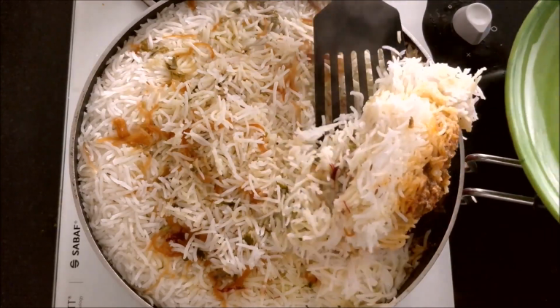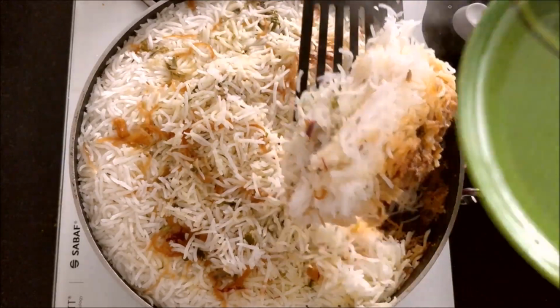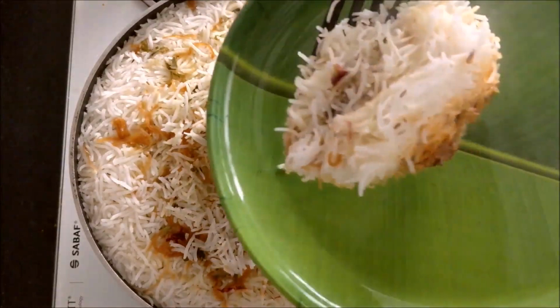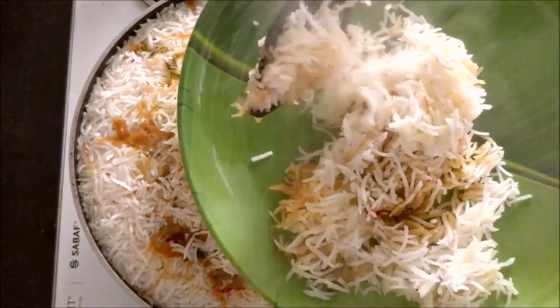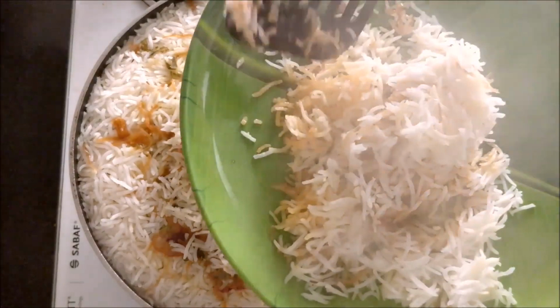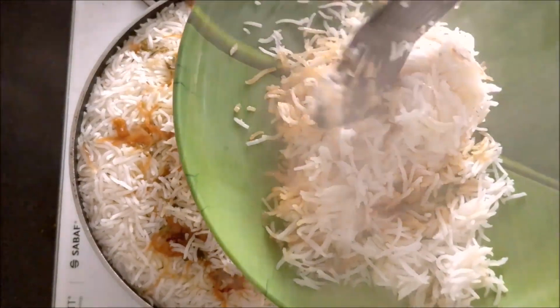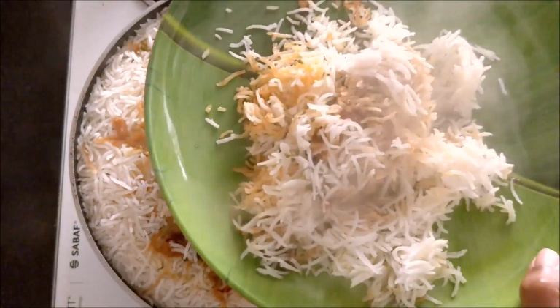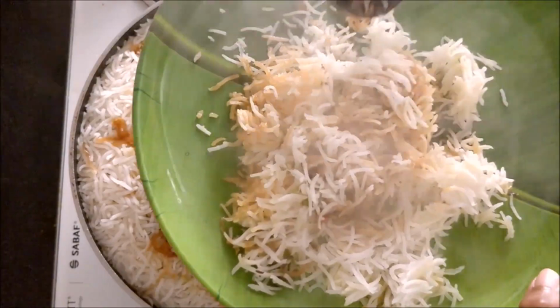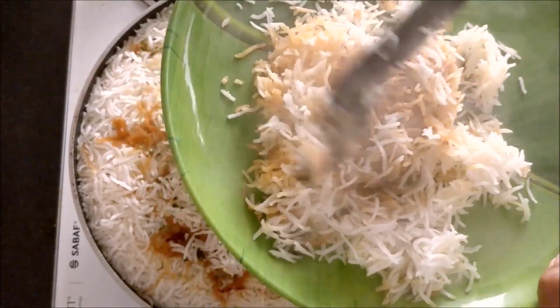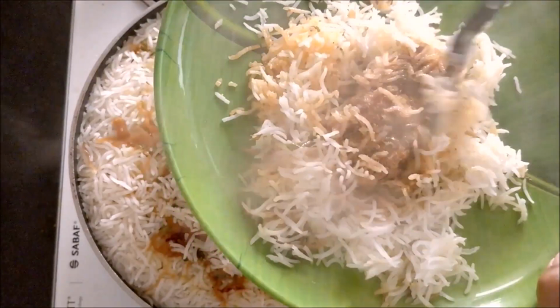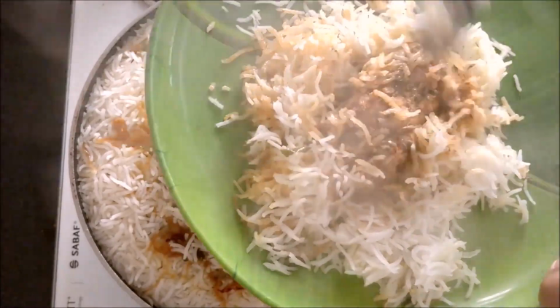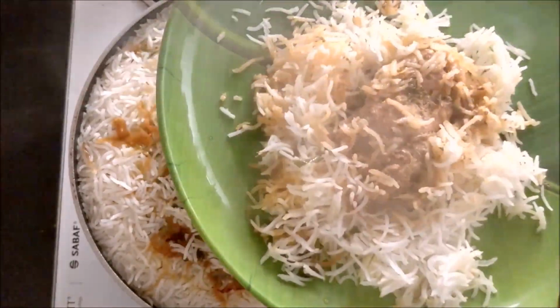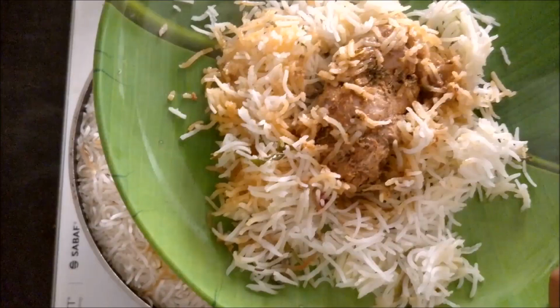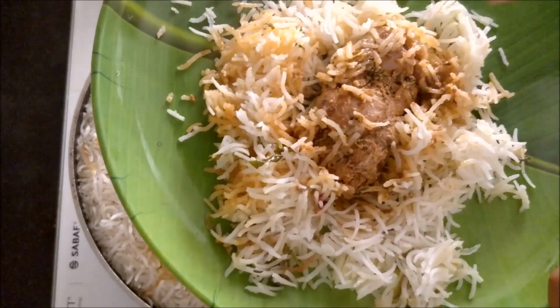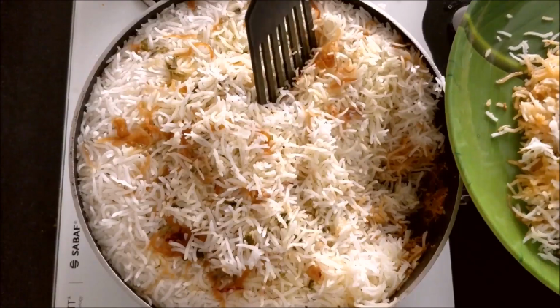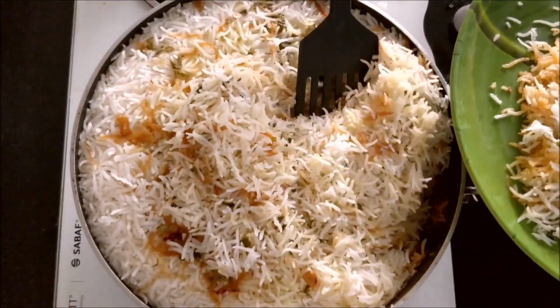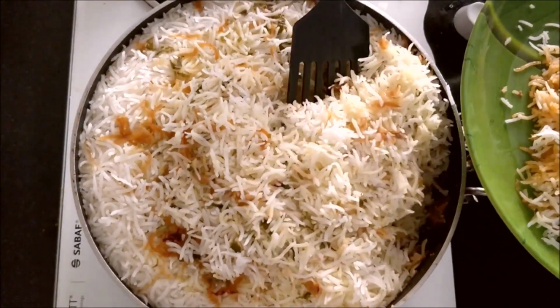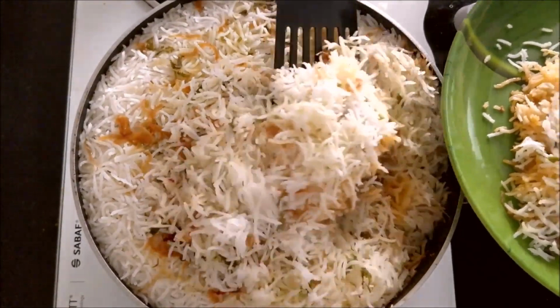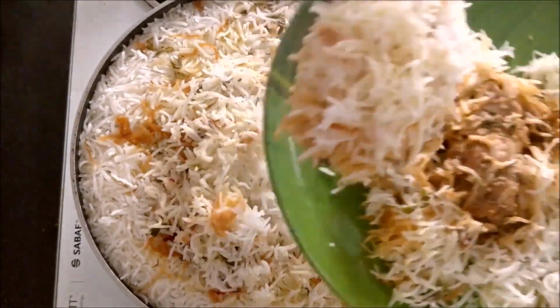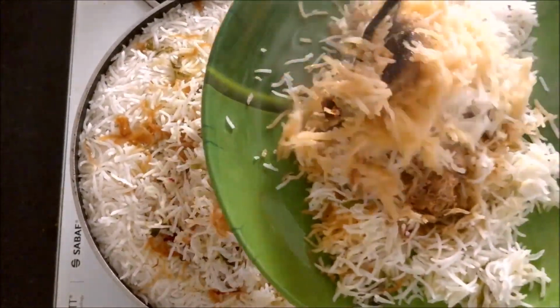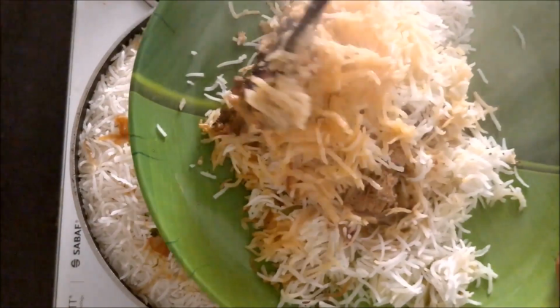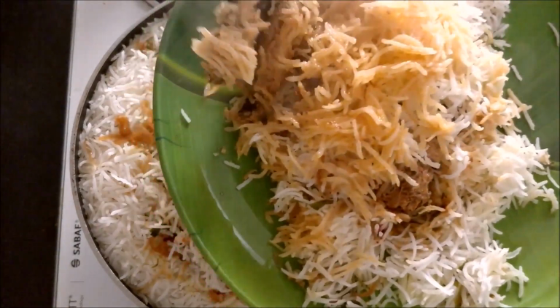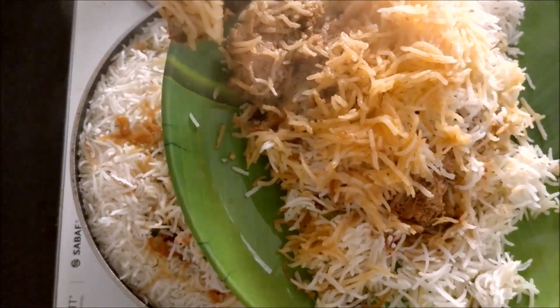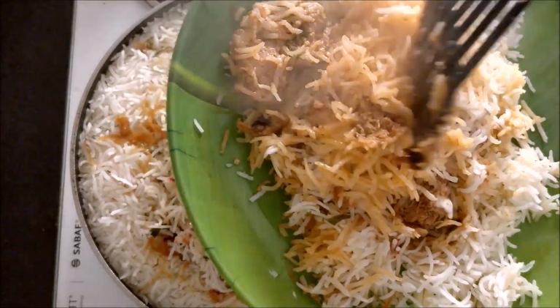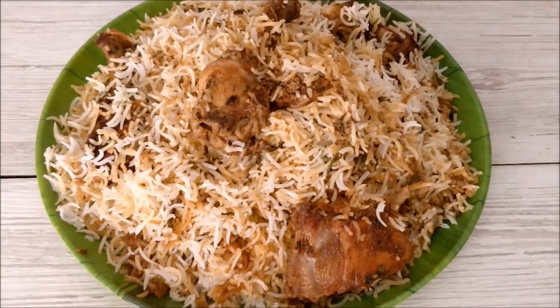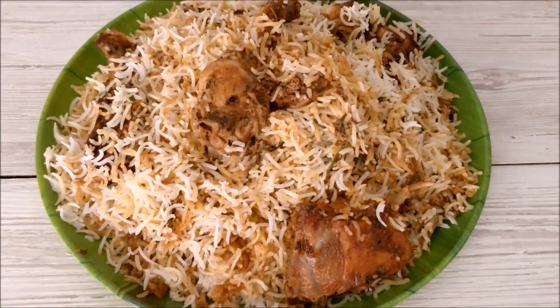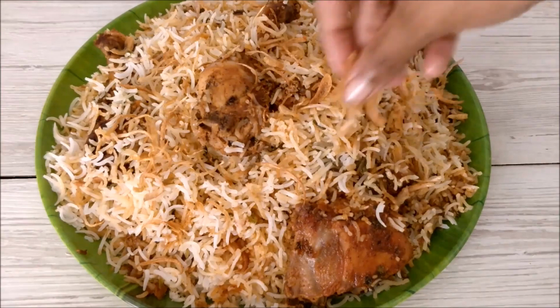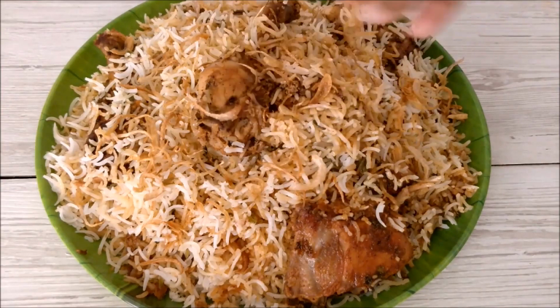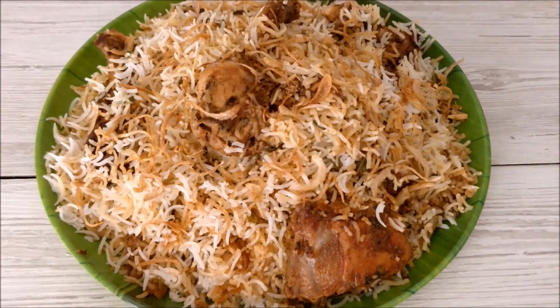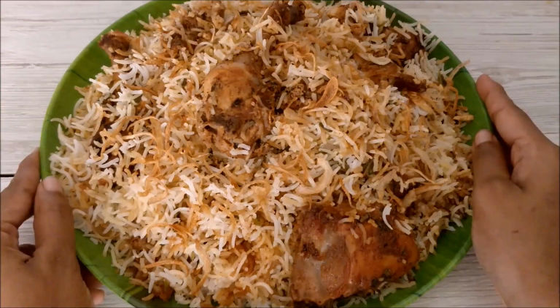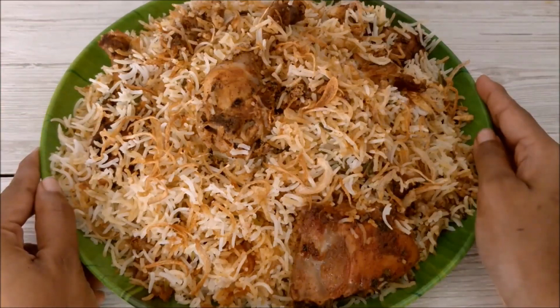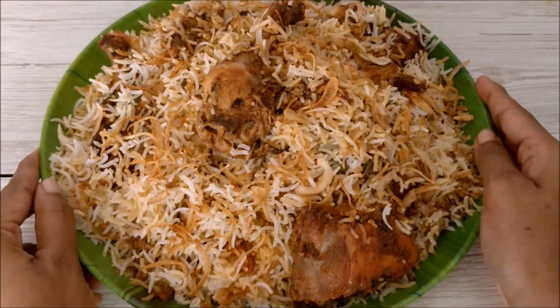Hello Friends! Today I am going to show you the best style of making Hyderabadi Chicken Dum Biryani. You can never go wrong in making this biryani if you follow my tips carefully. Even beginners in cooking can make this recipe perfectly.